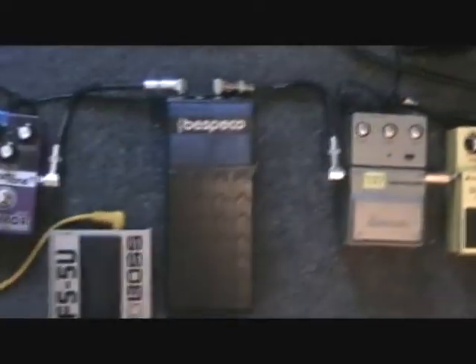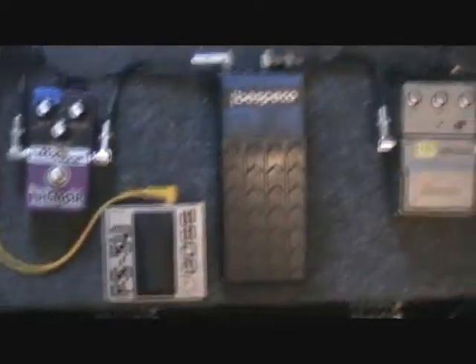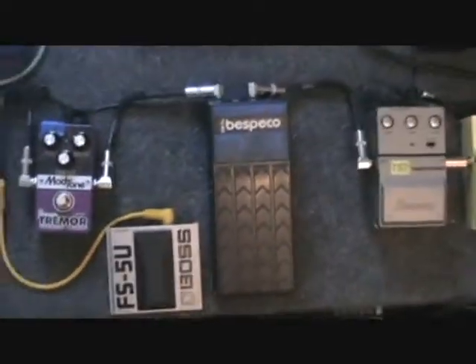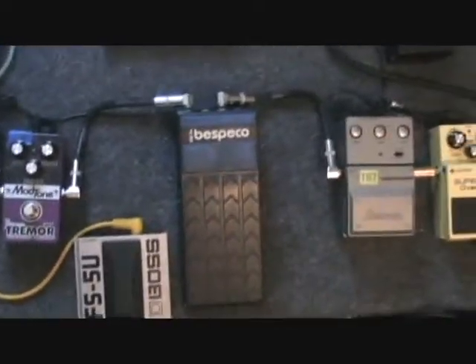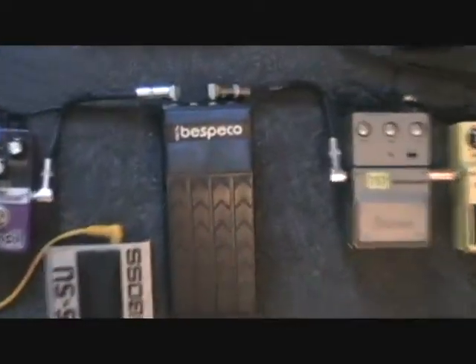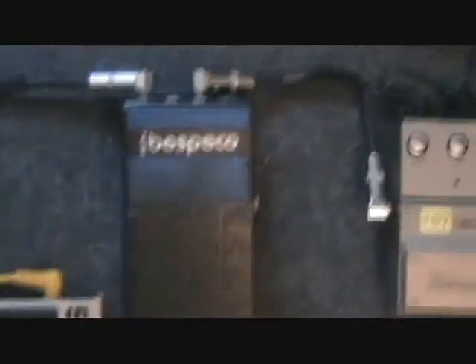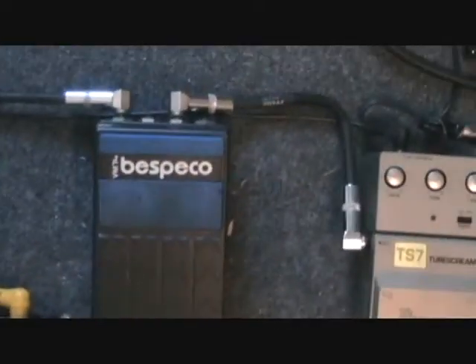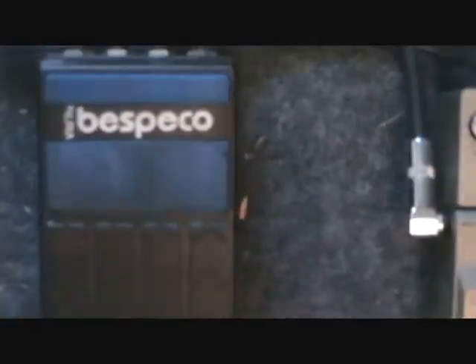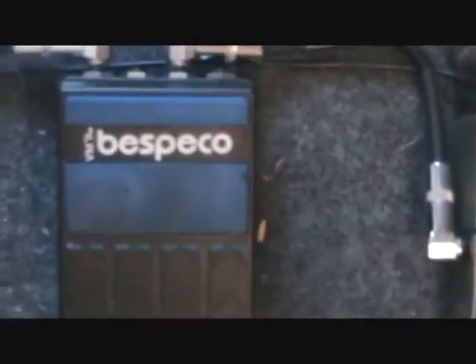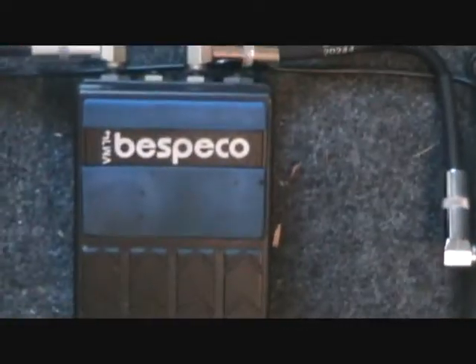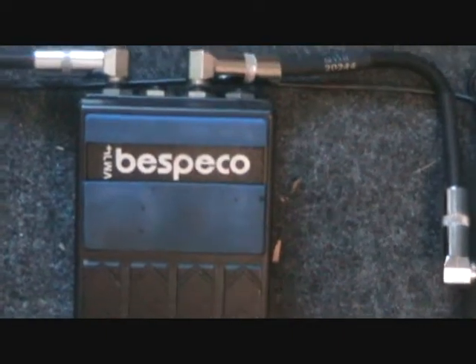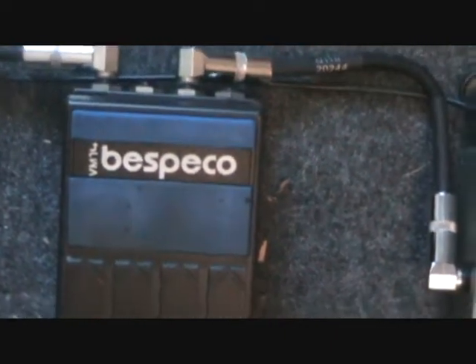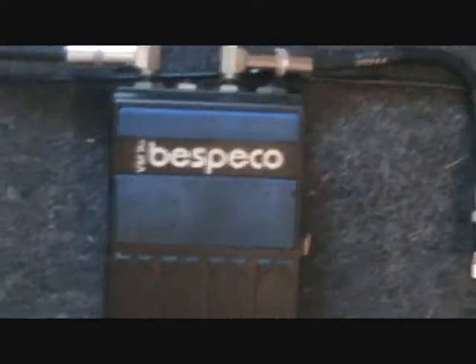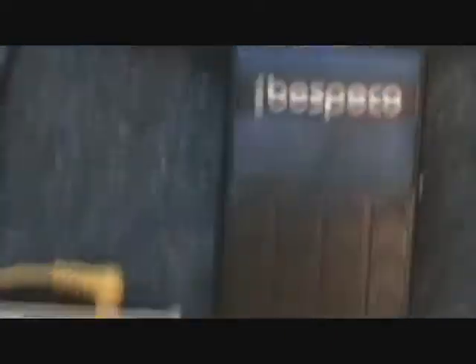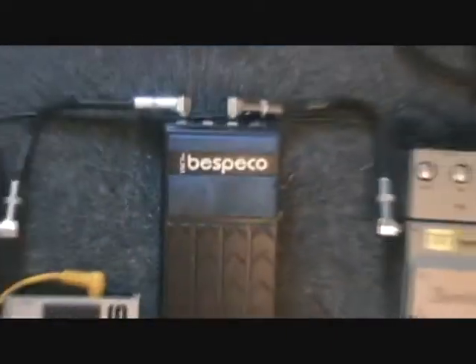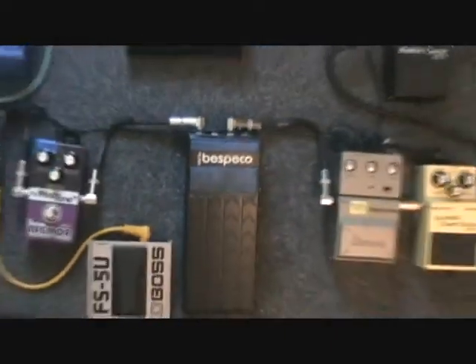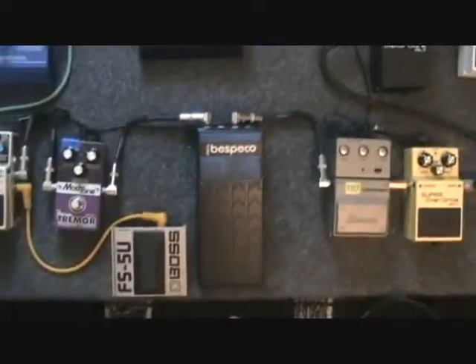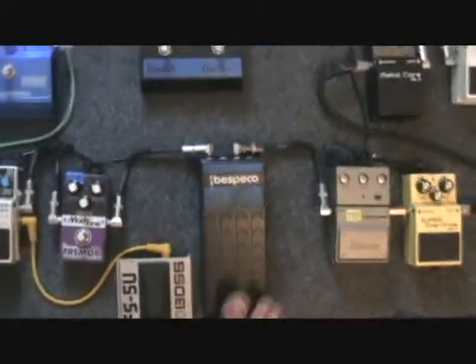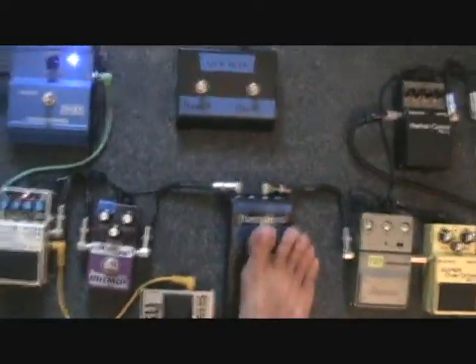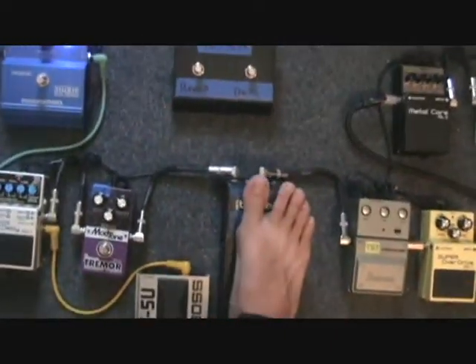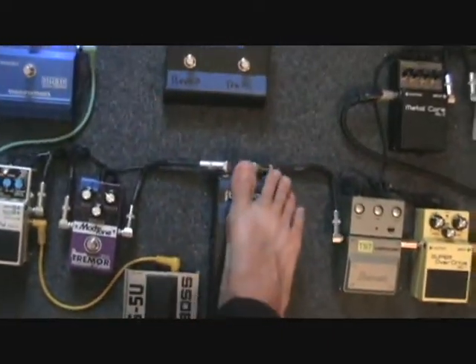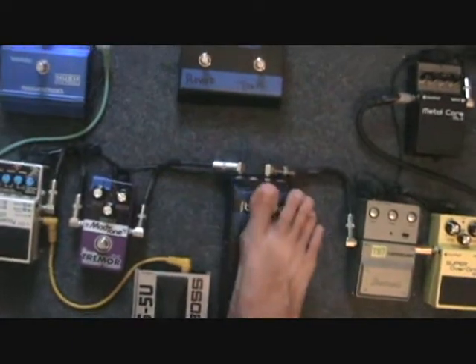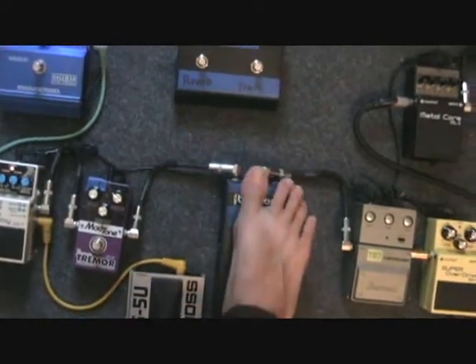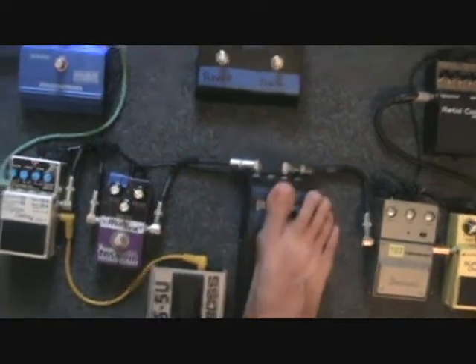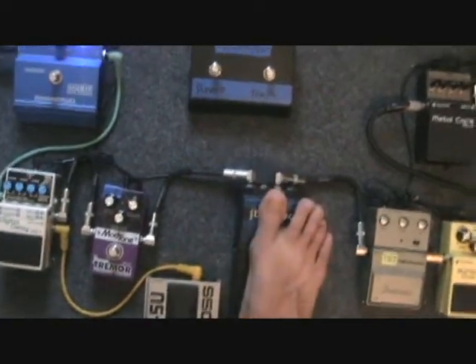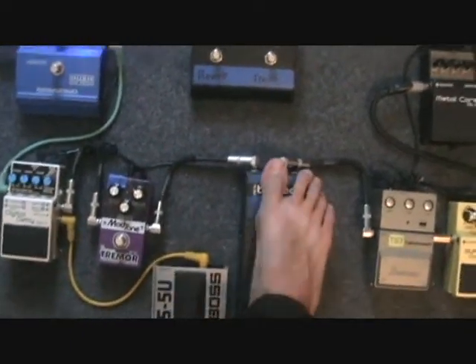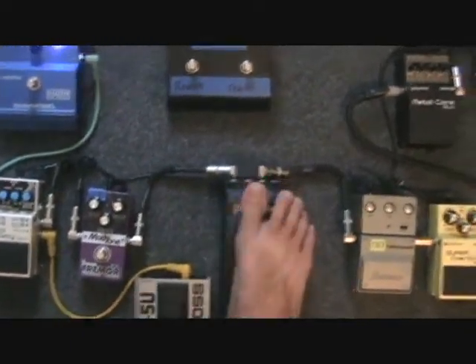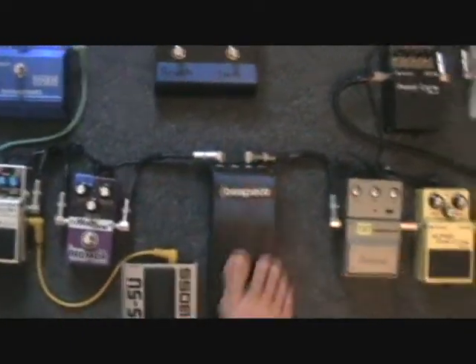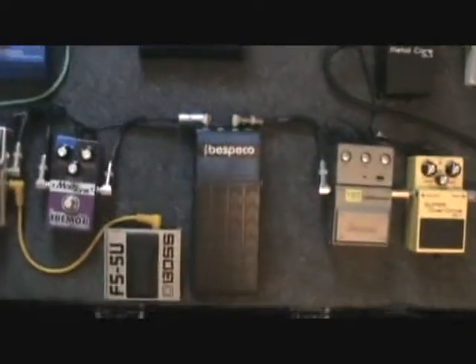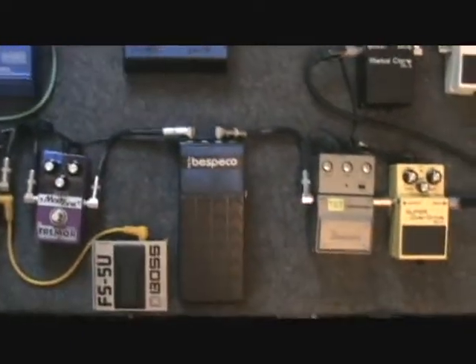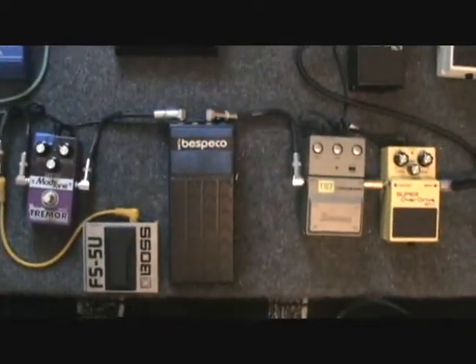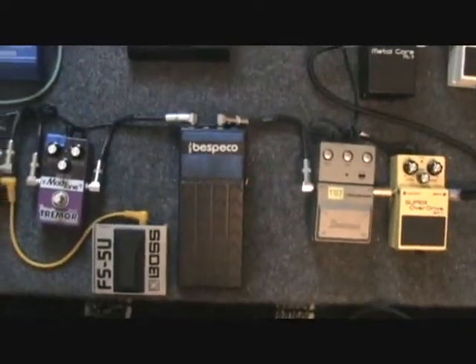Up next is a used — I think you pronounce it Bespeco, probably saying that wrong — but just a cheap little volume pedal I picked up. Not the smoothest one in the world, but I only use the volume pedal for little swells here and there, so it's not a big deal.